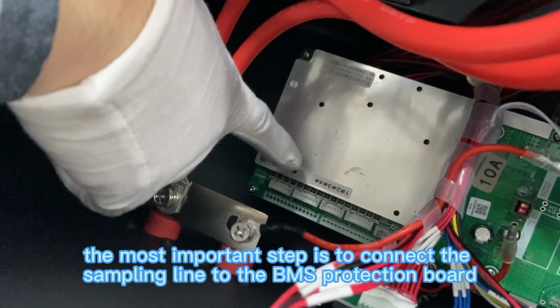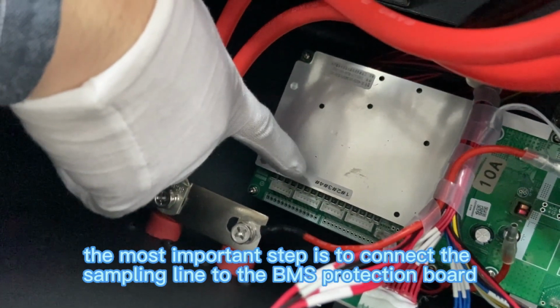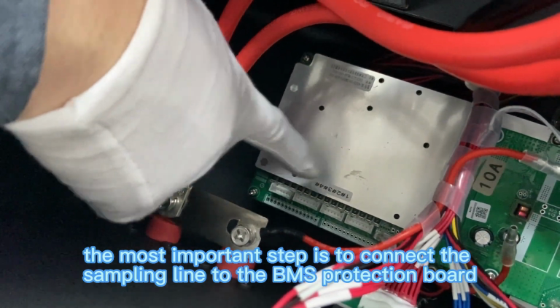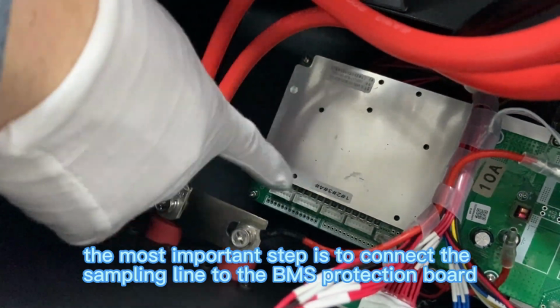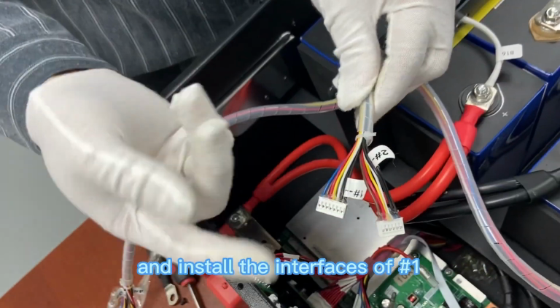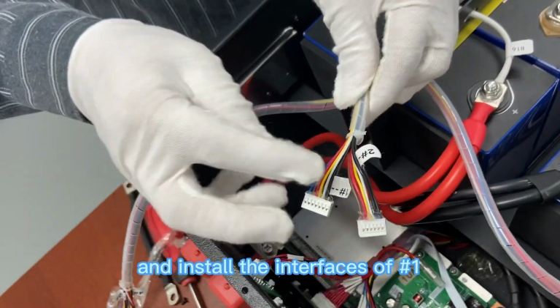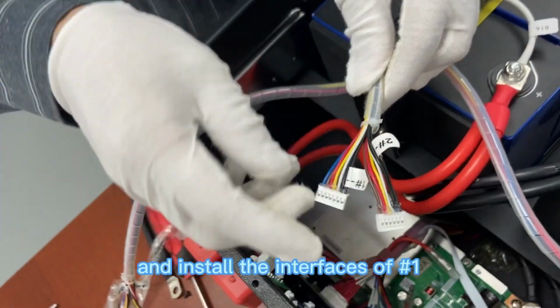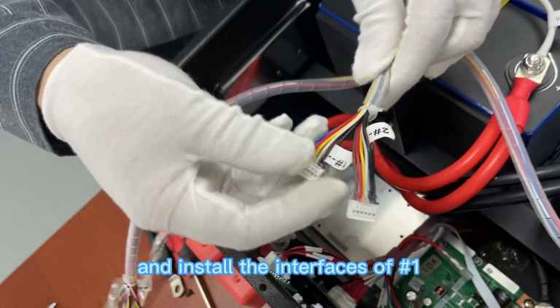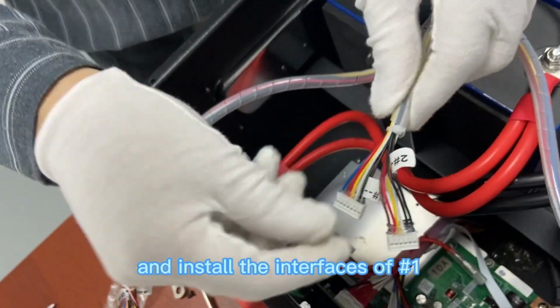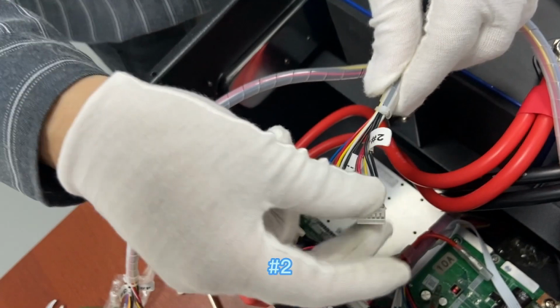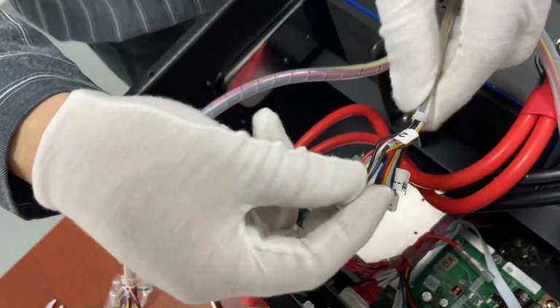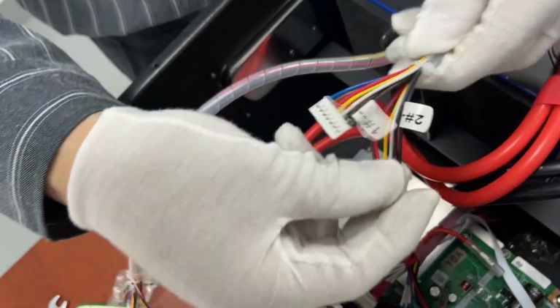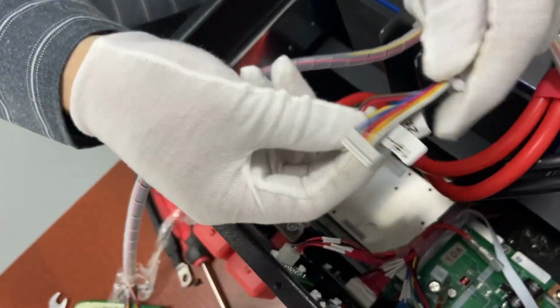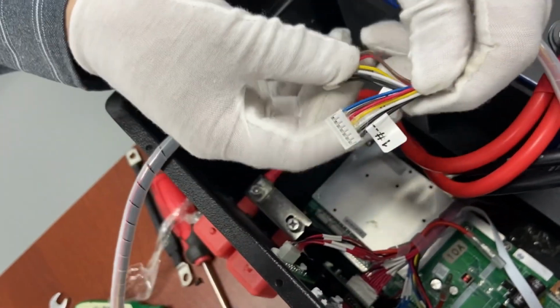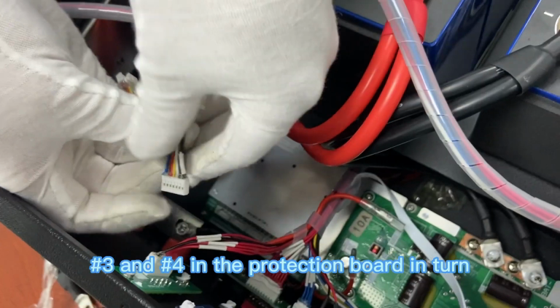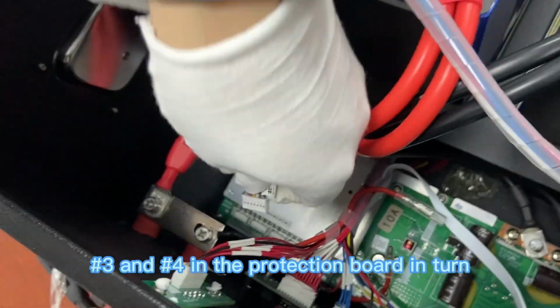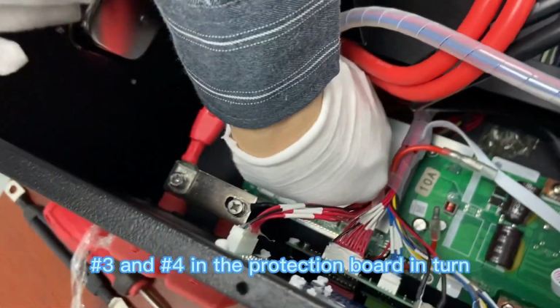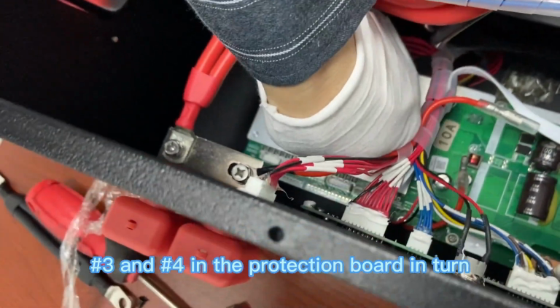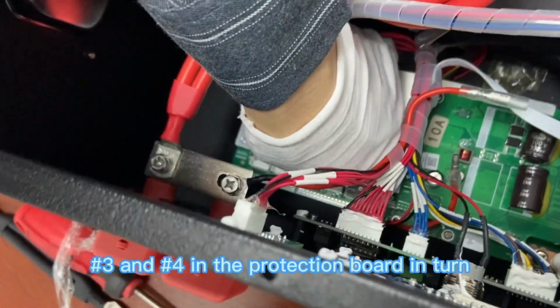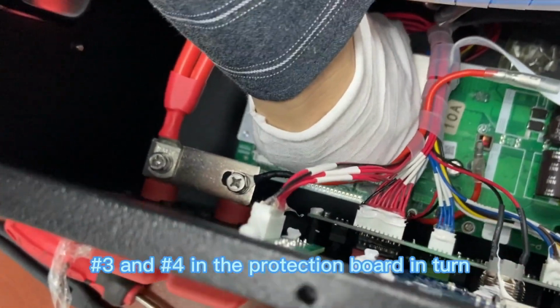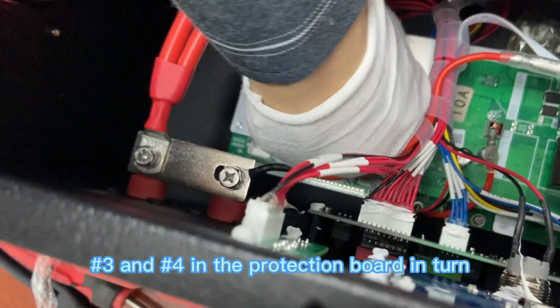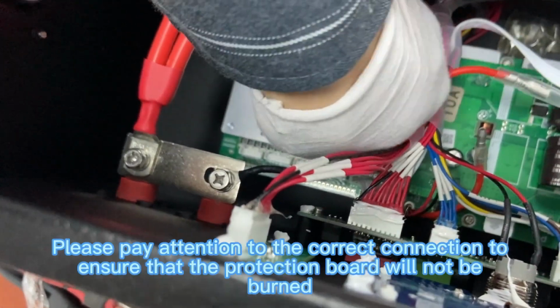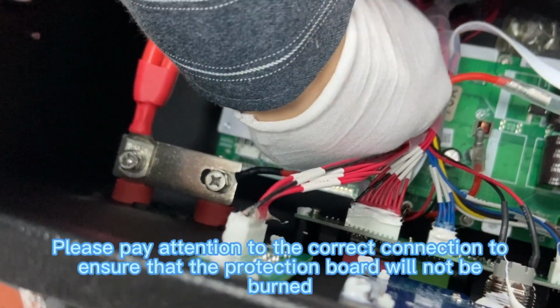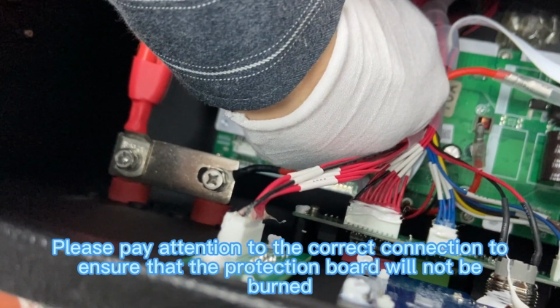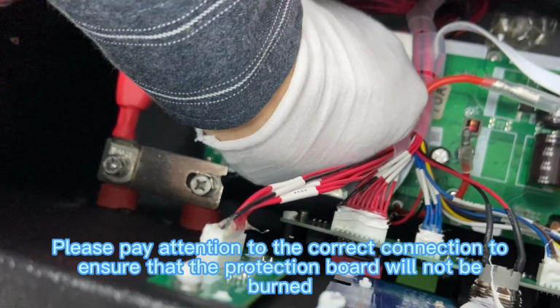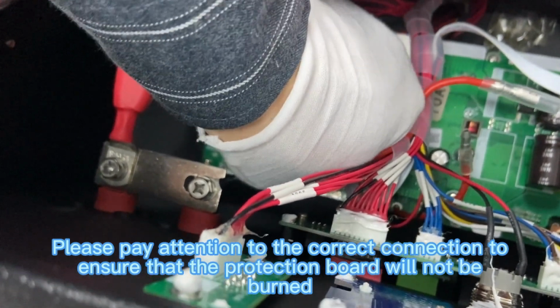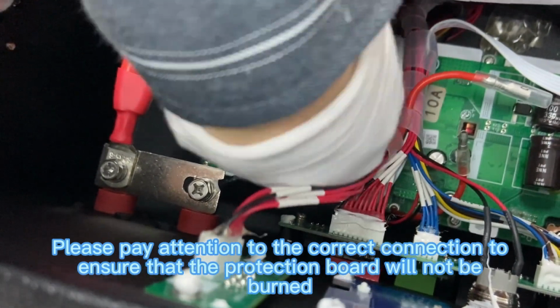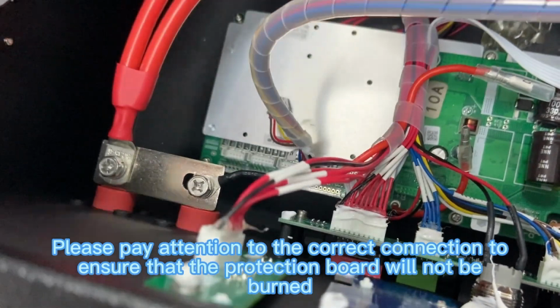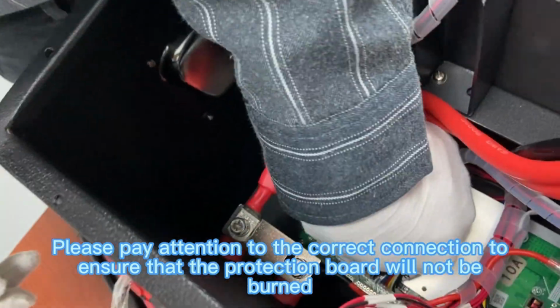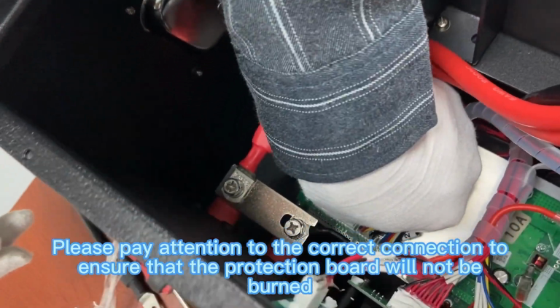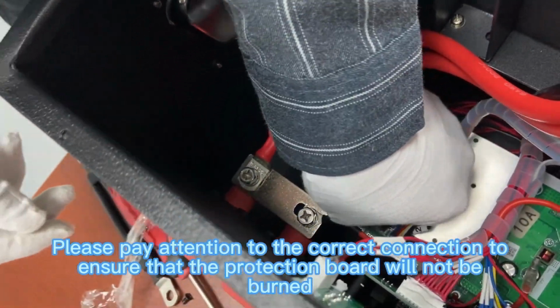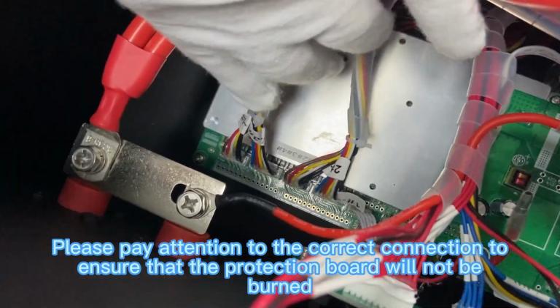Install the interfaces of number one, two, three, and four into the protection board in turn. Please pay attention to the correct connection to ensure that the protection board will not be burned.